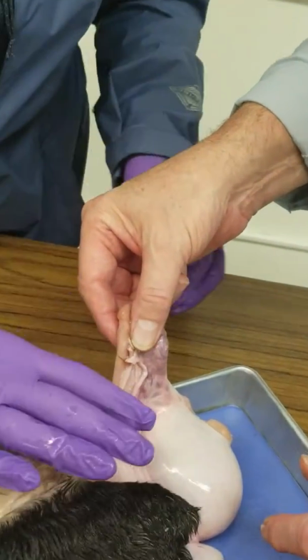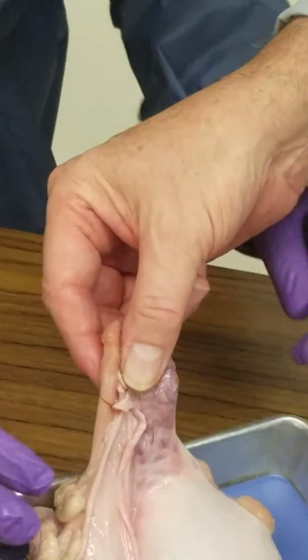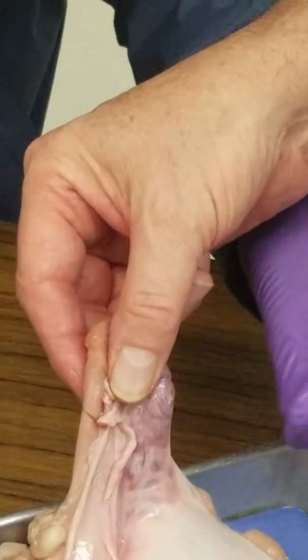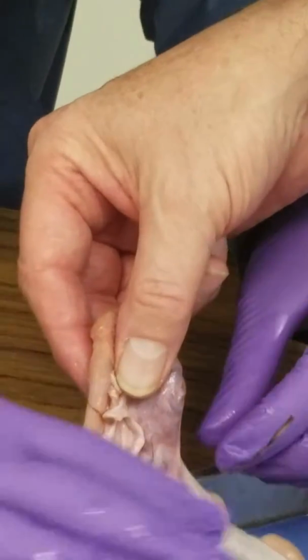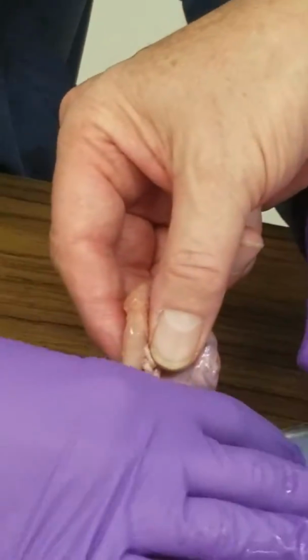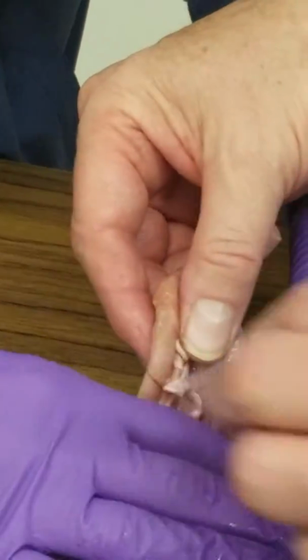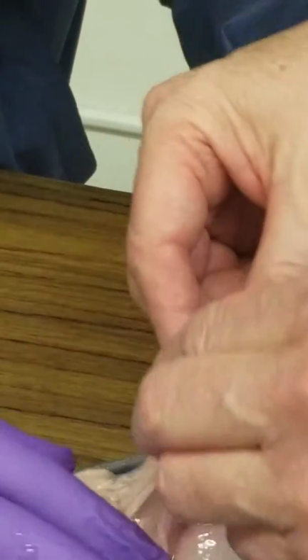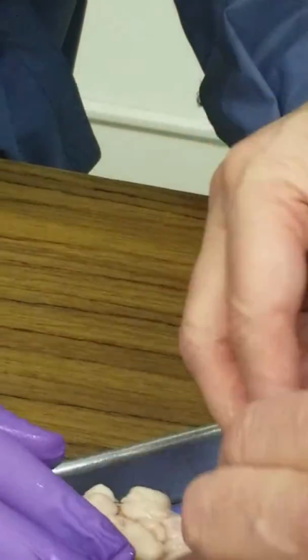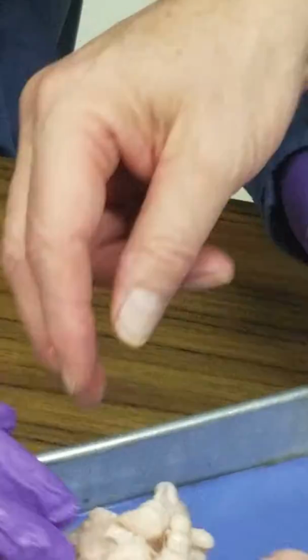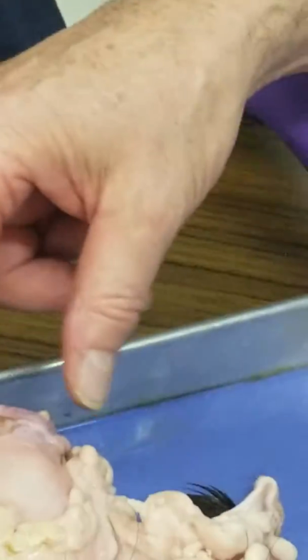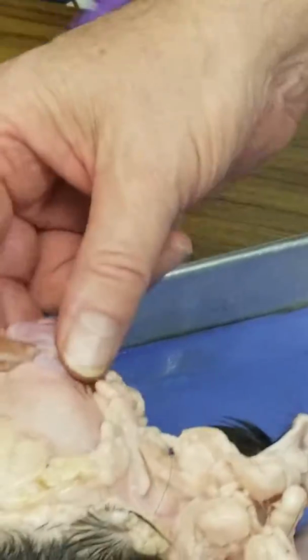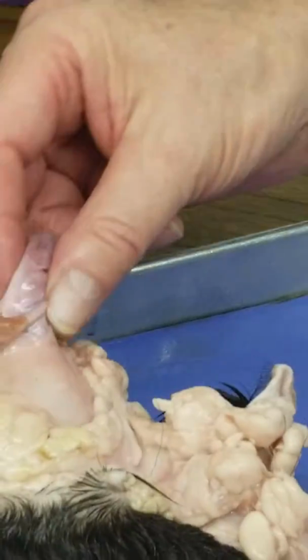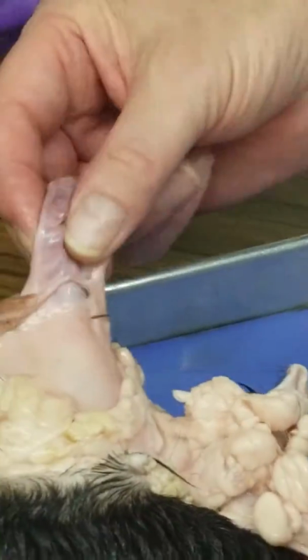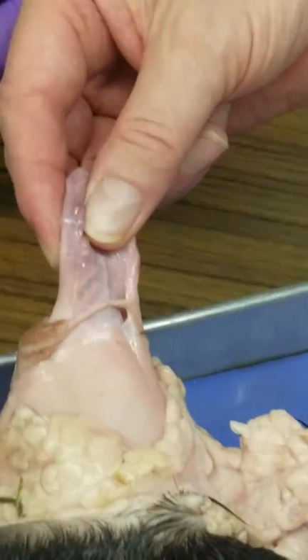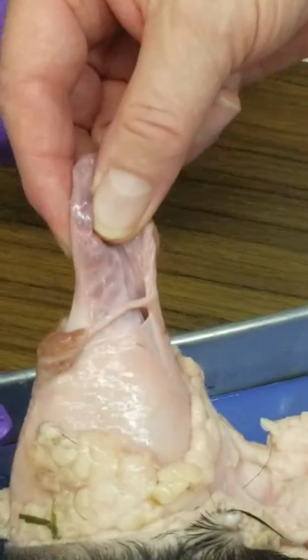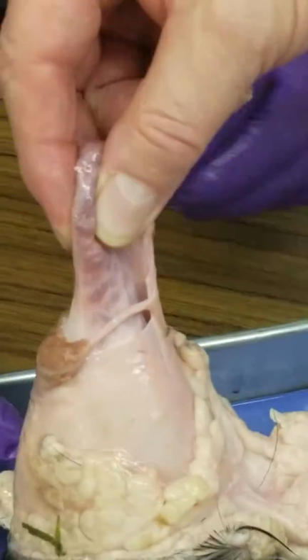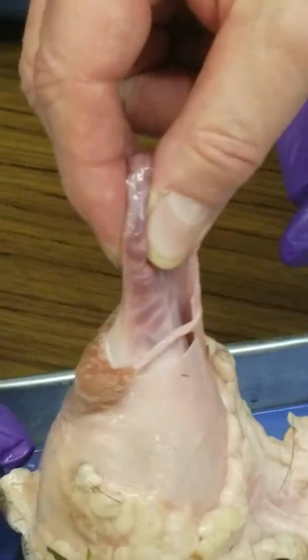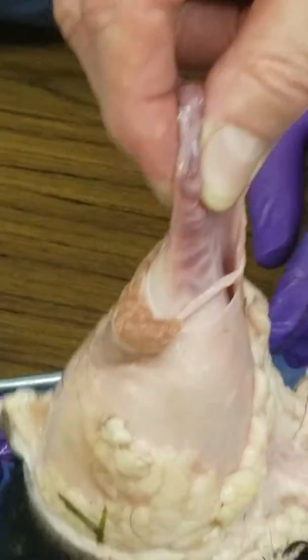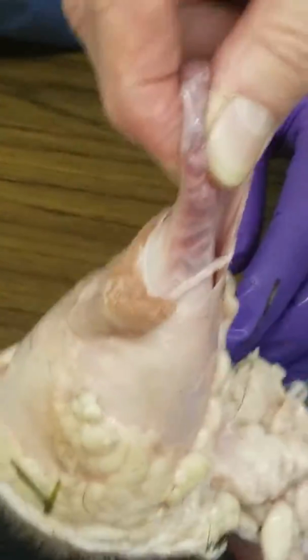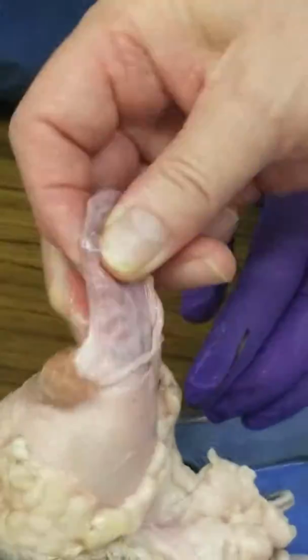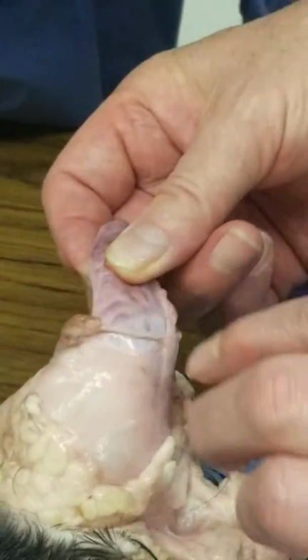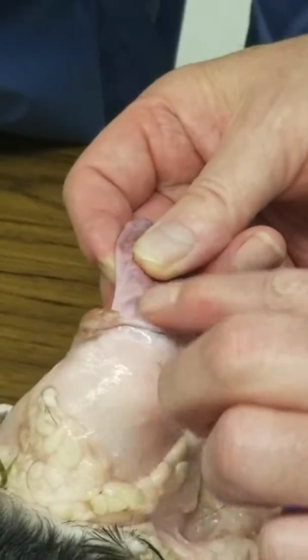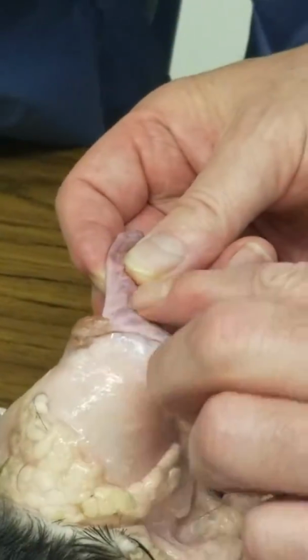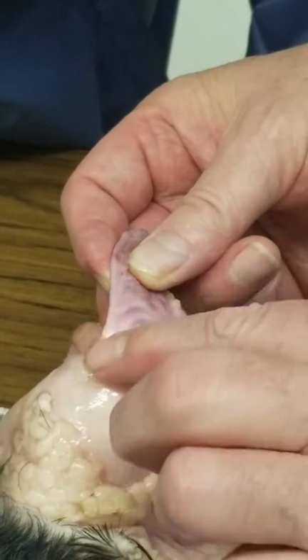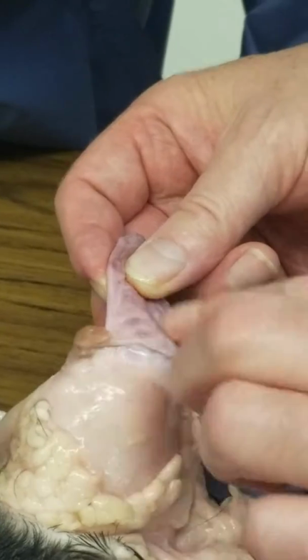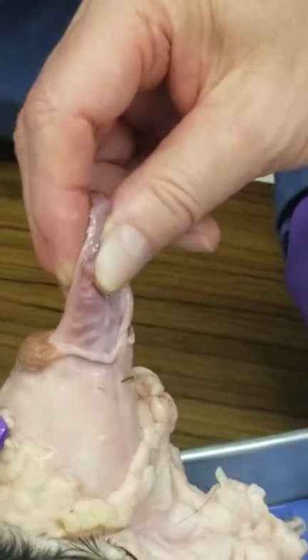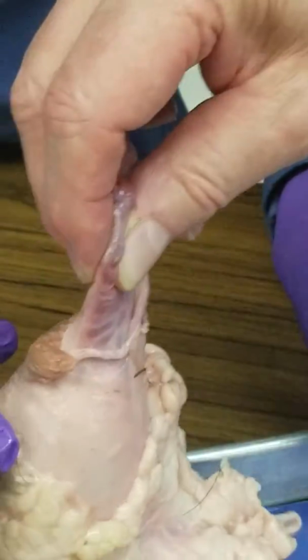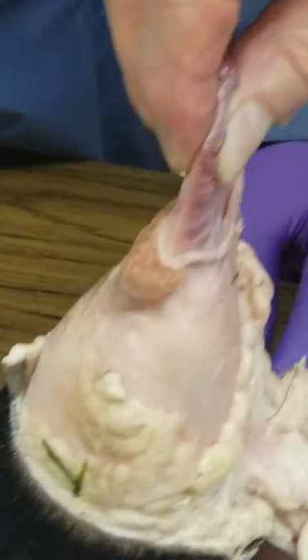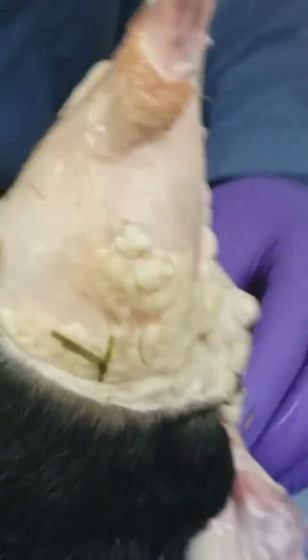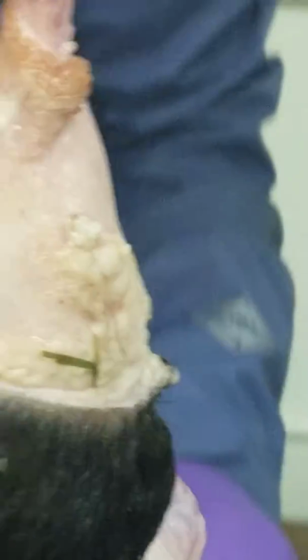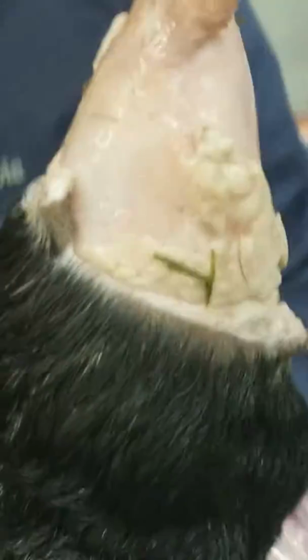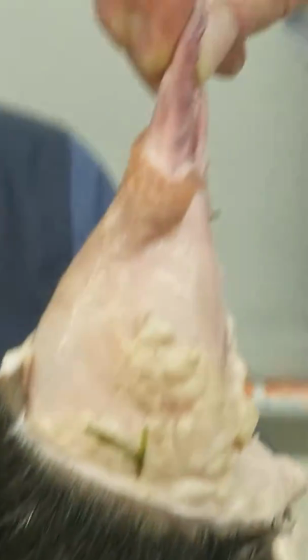We don't see the spermatic cord right now — but over here there's one right there. You can actually see a lot more of the vasculature, the vessels. So there it is — the spermatic cord.